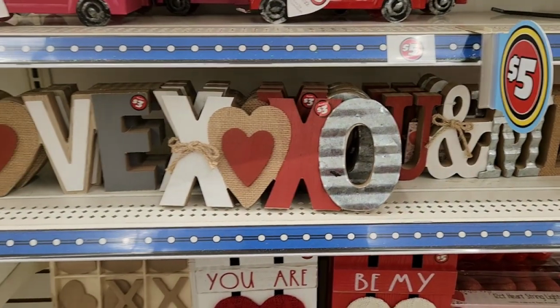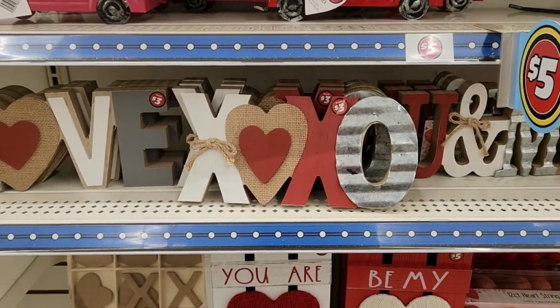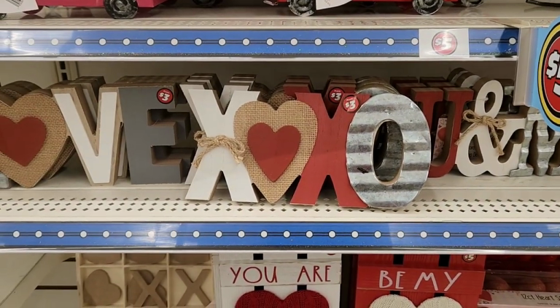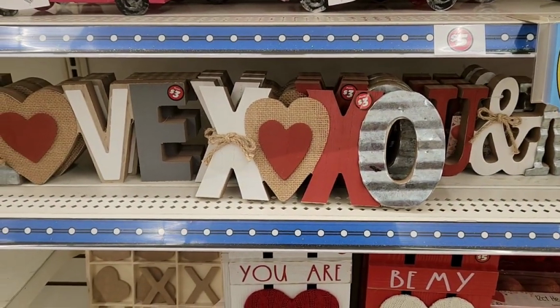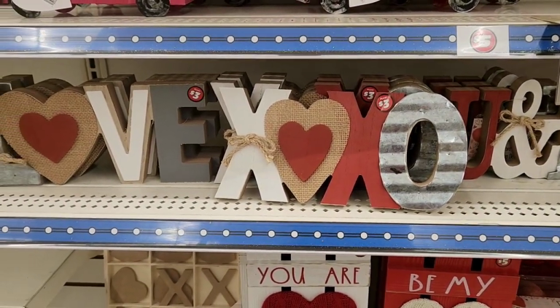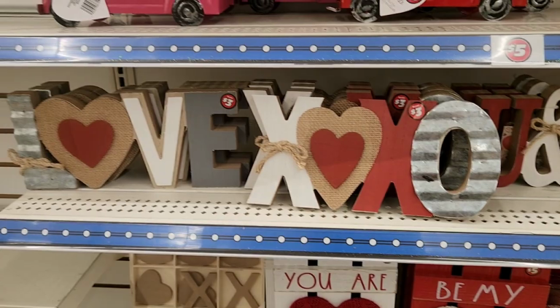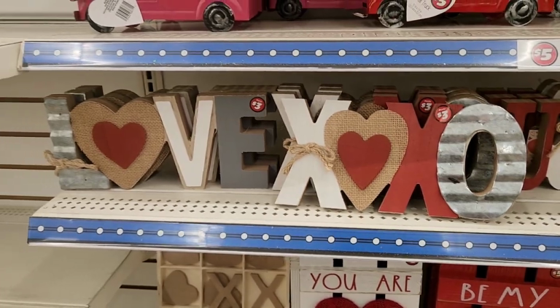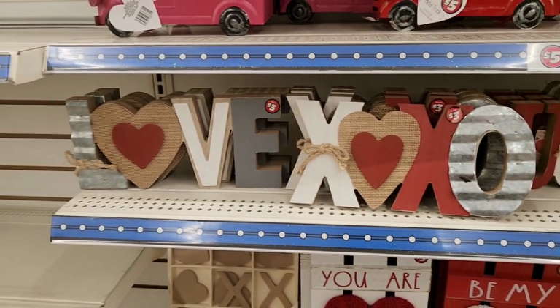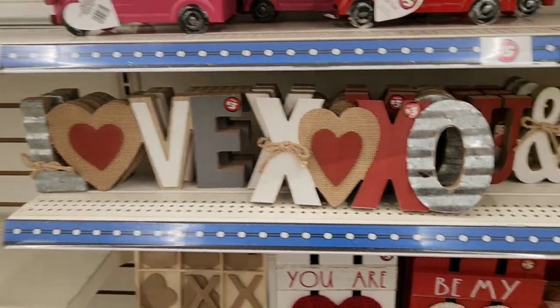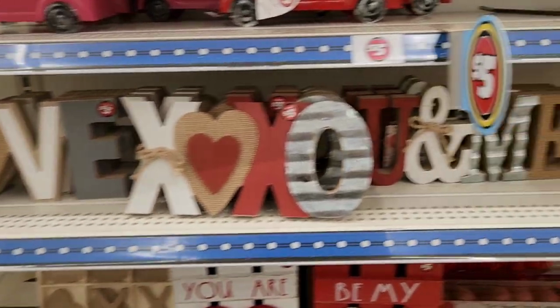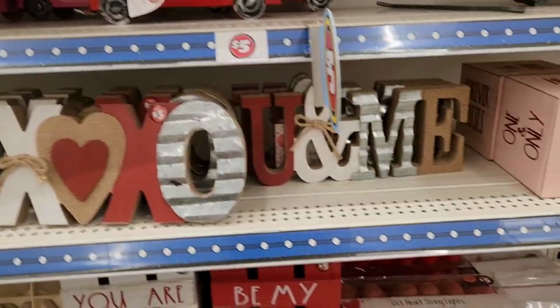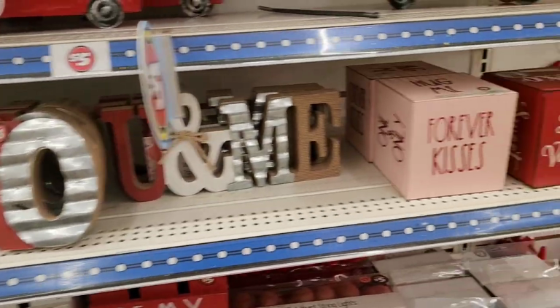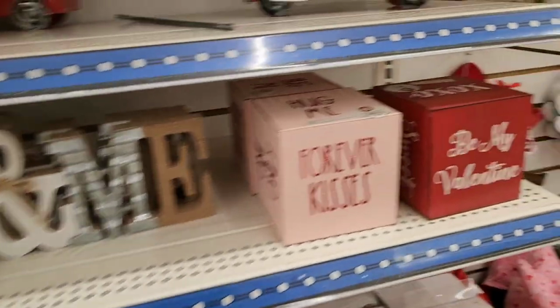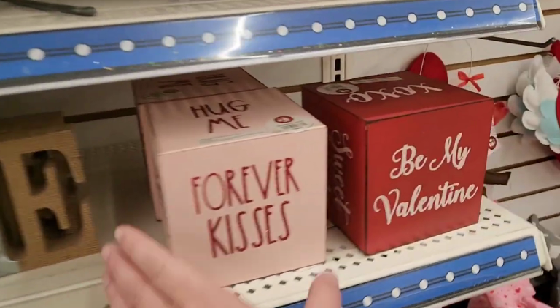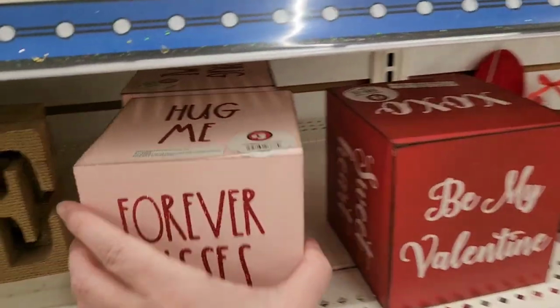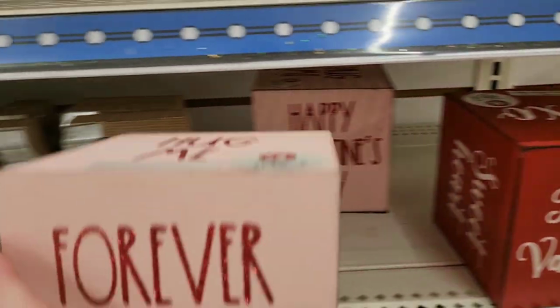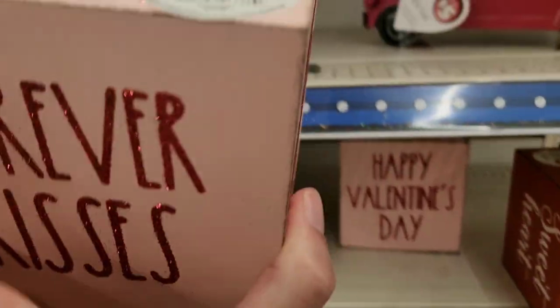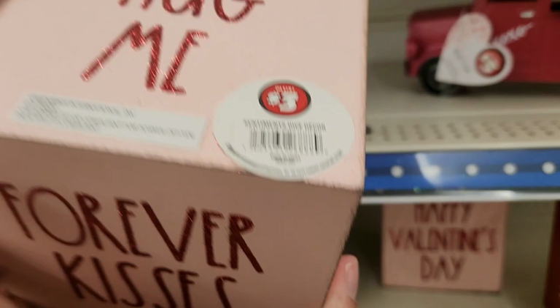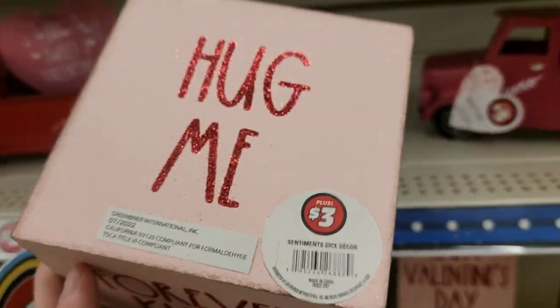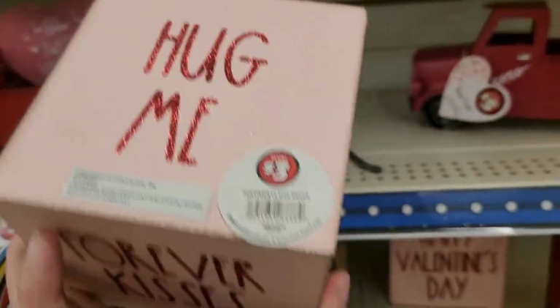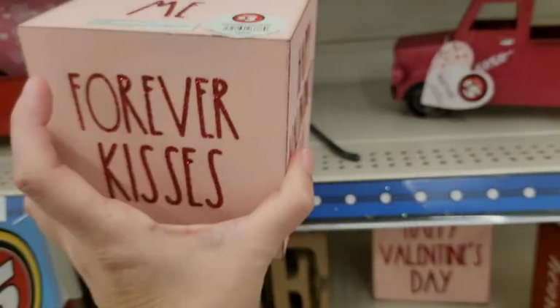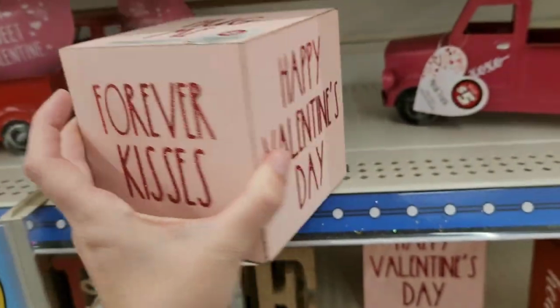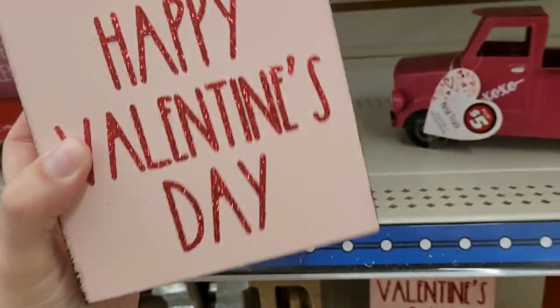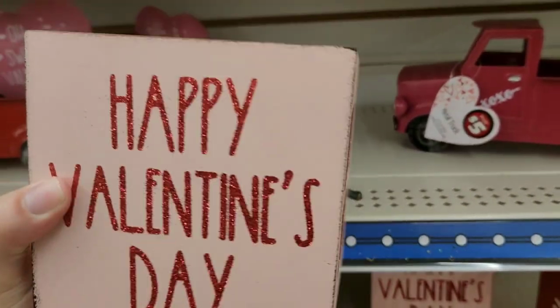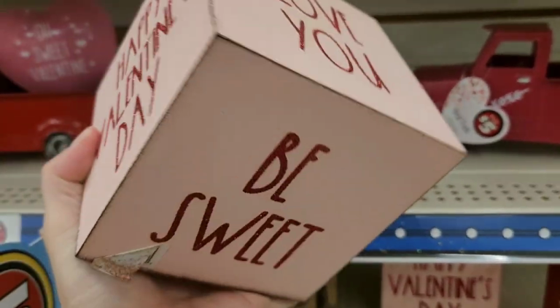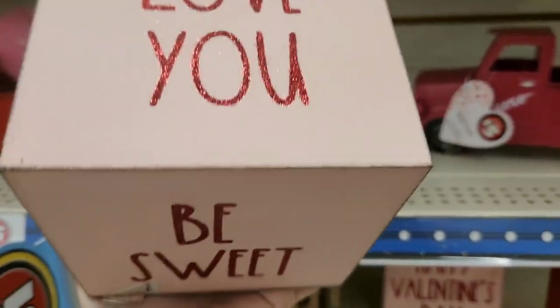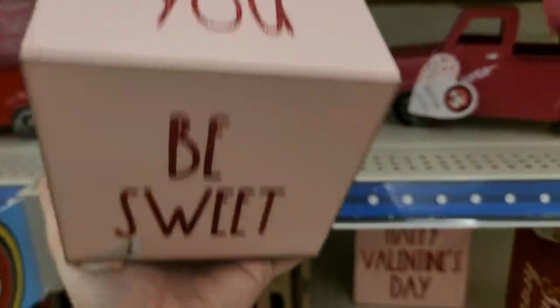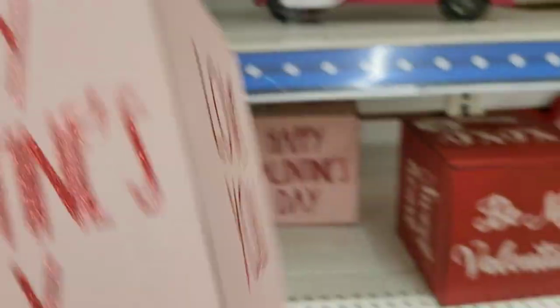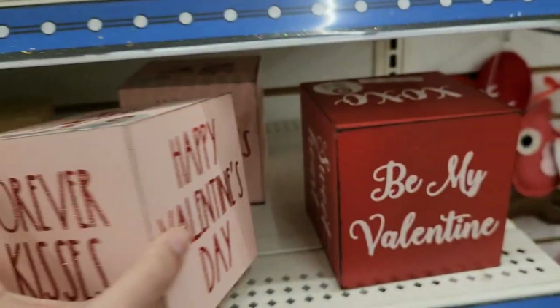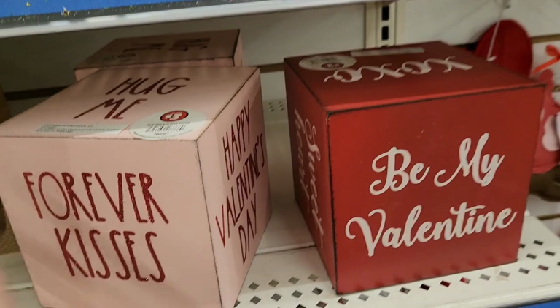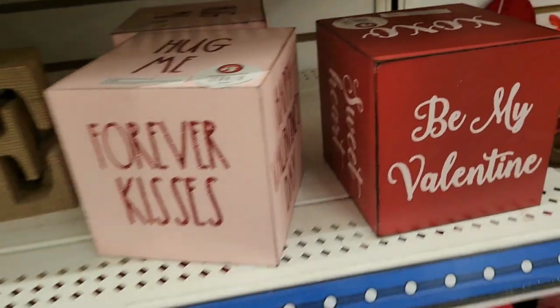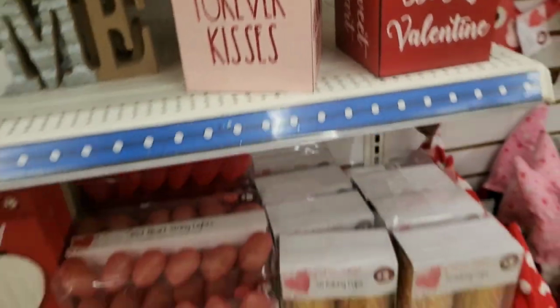XOXO galvanized burlap wood, love you and me. There's a little wooden box — this is so cute for $3. Very cute decor, comes in red and light pink.